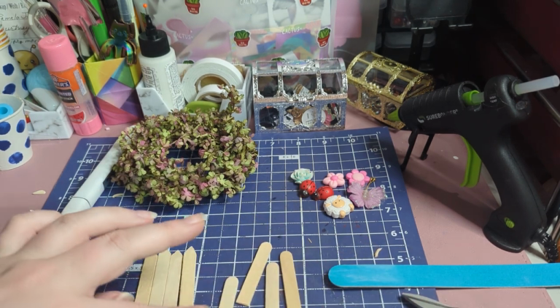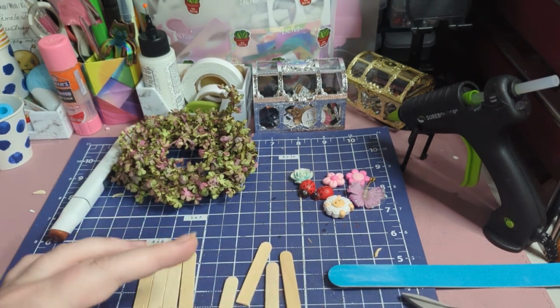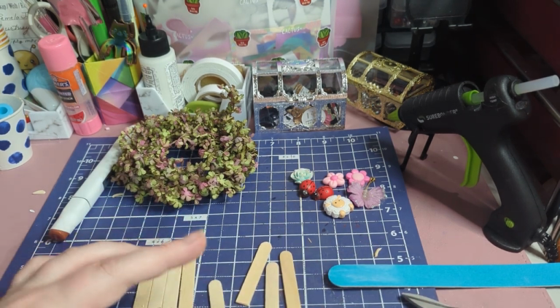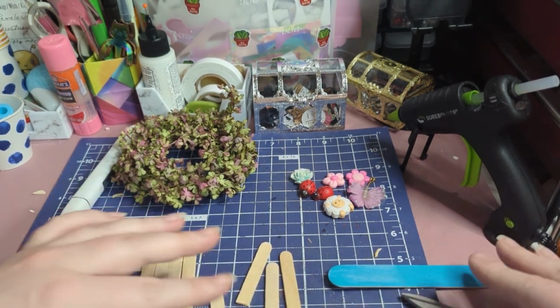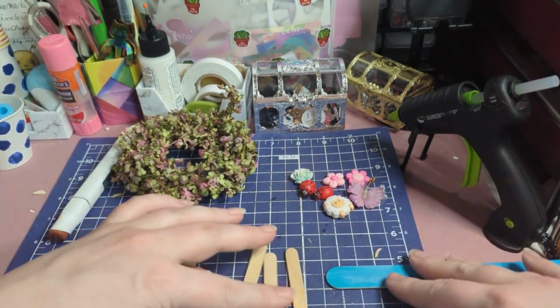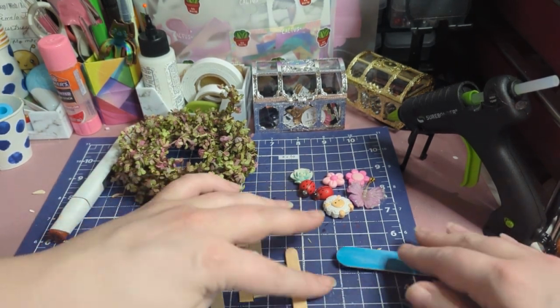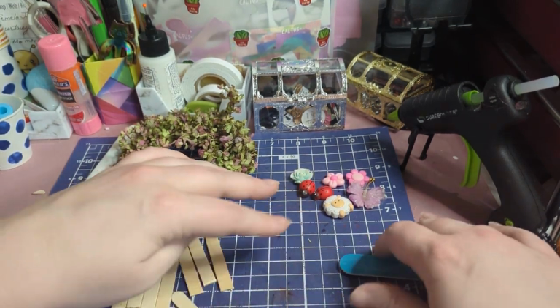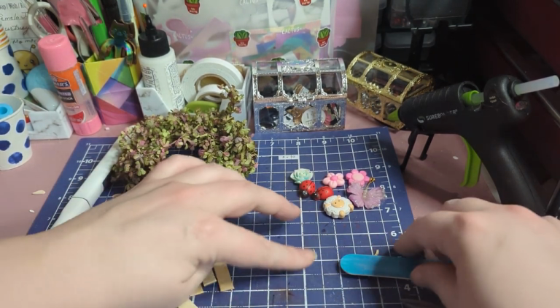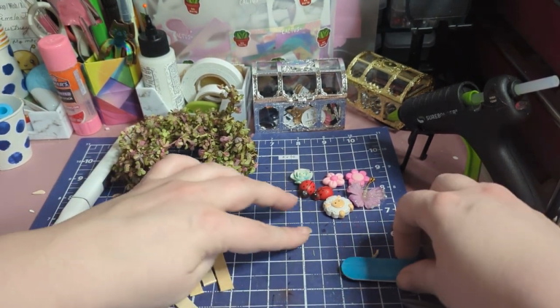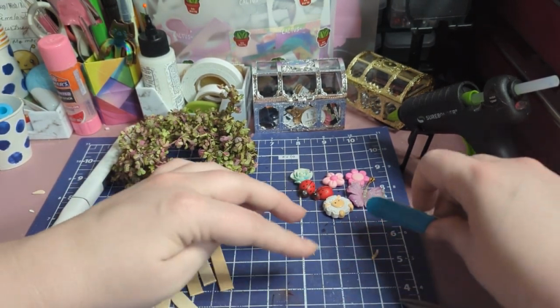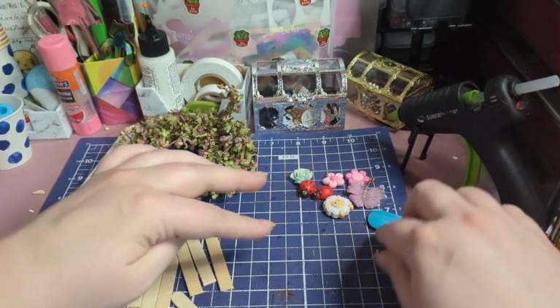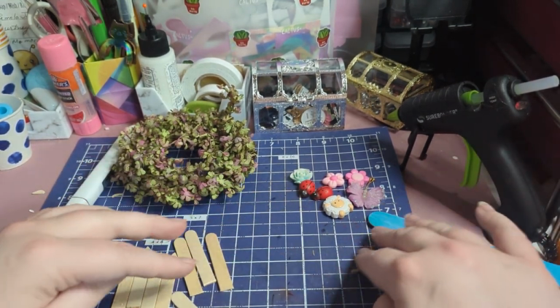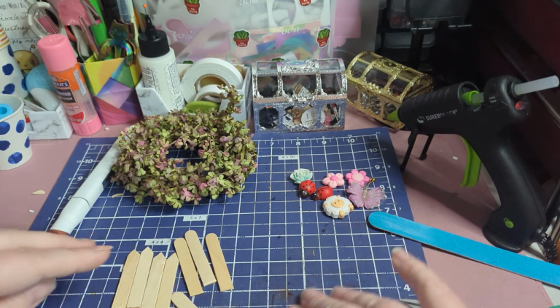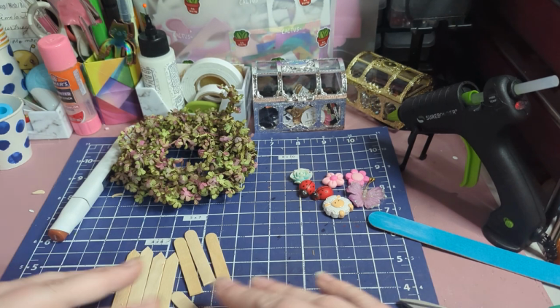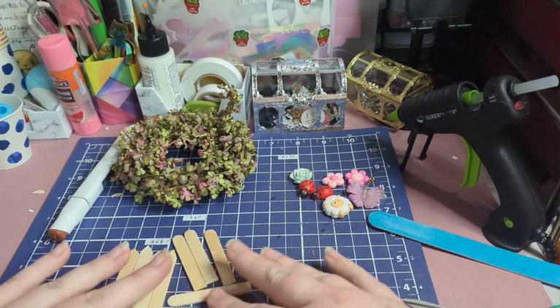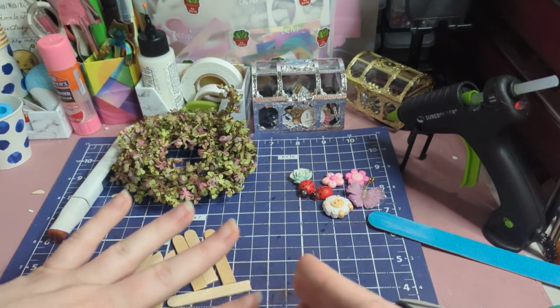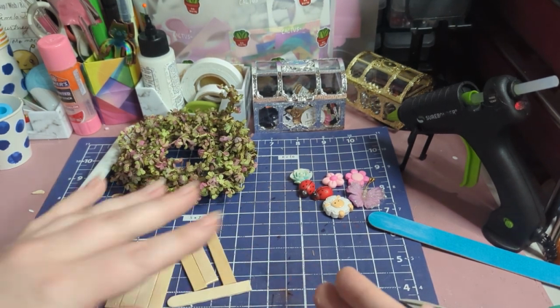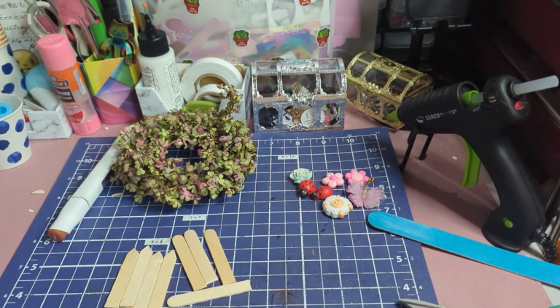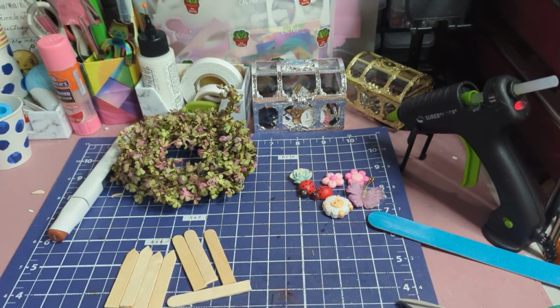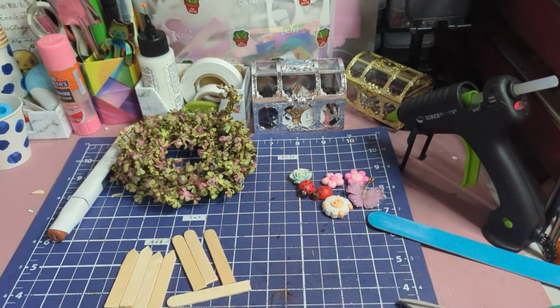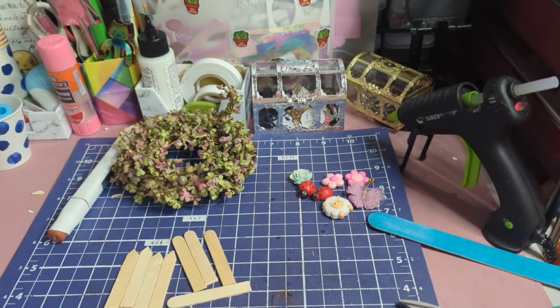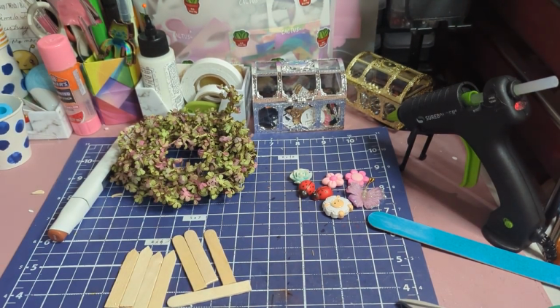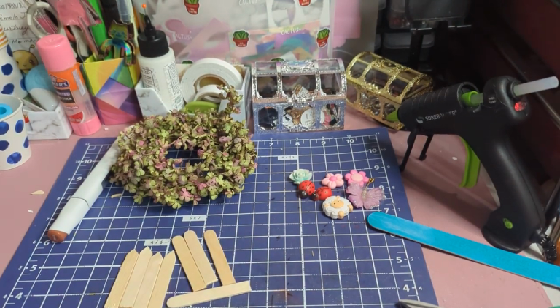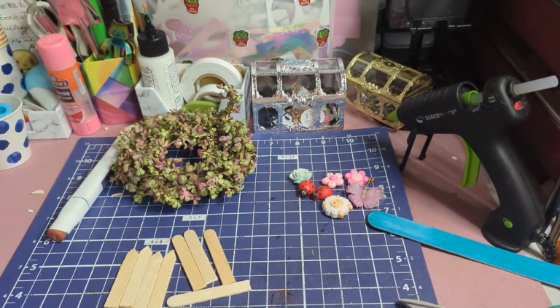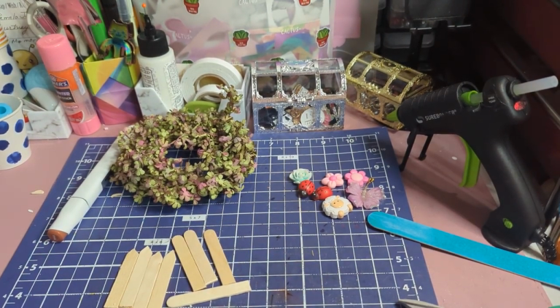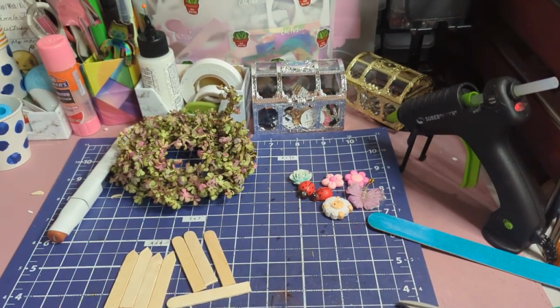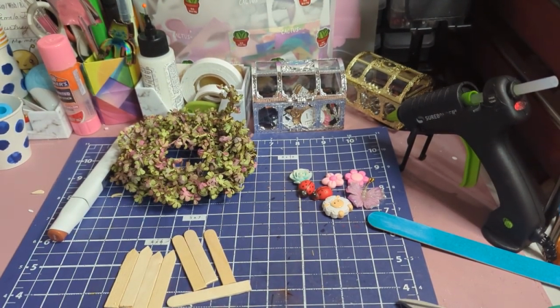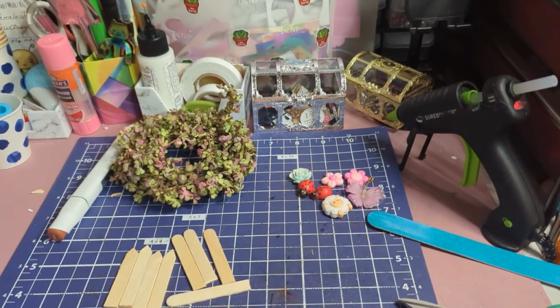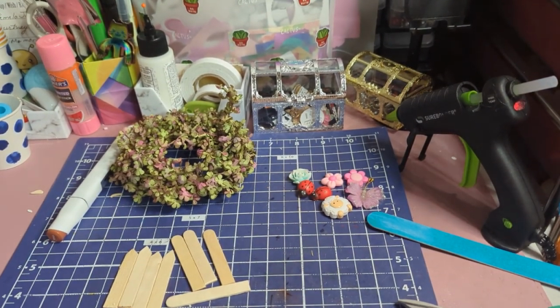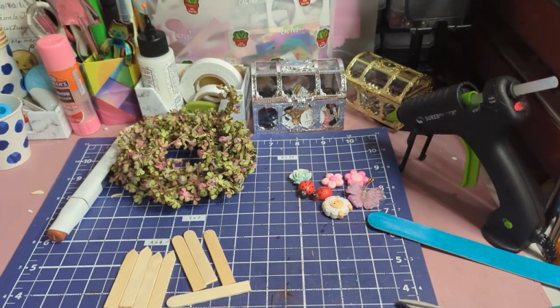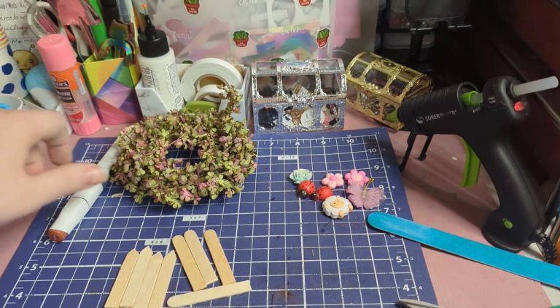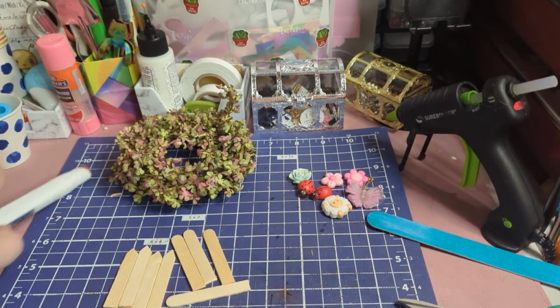The next thing we're going to do is clean up our wooden mess because there's a bunch of wood chunks right here. Now we're going to take the markers — pick a color.